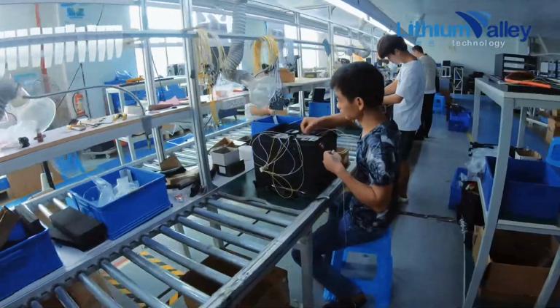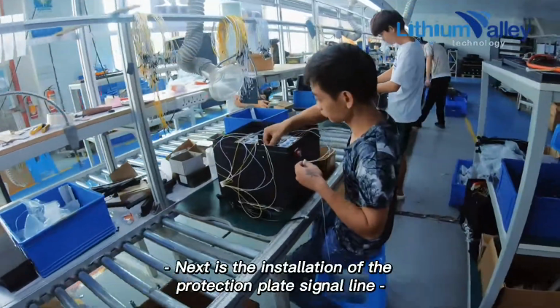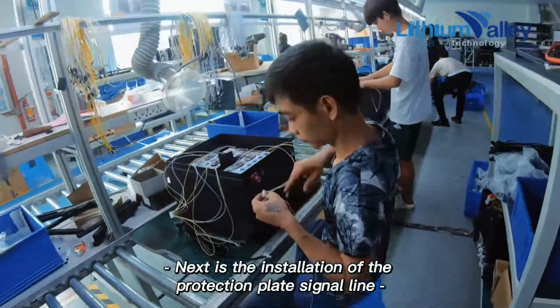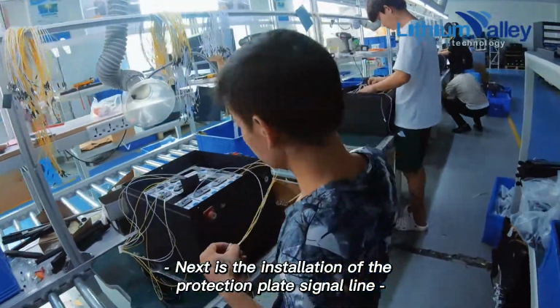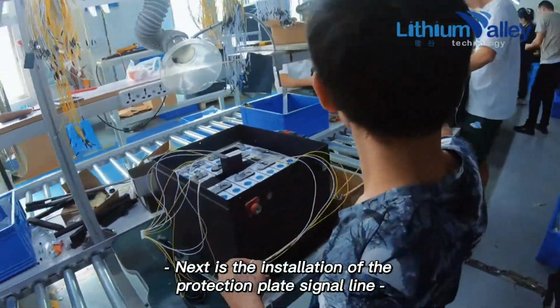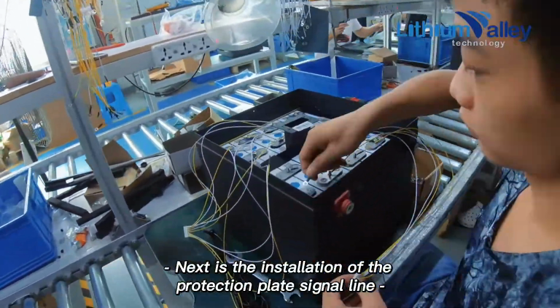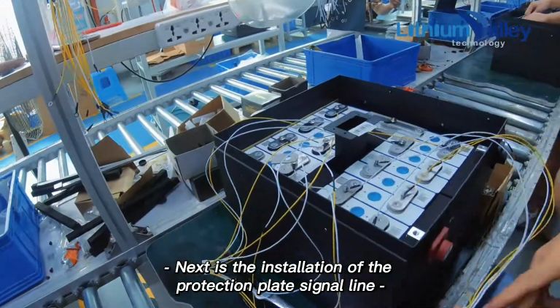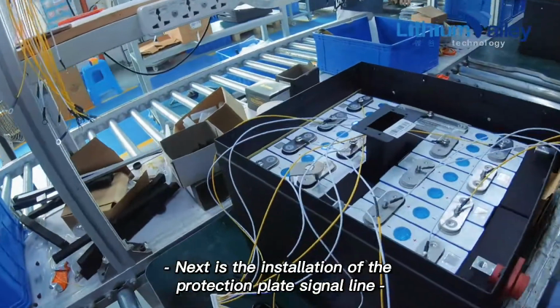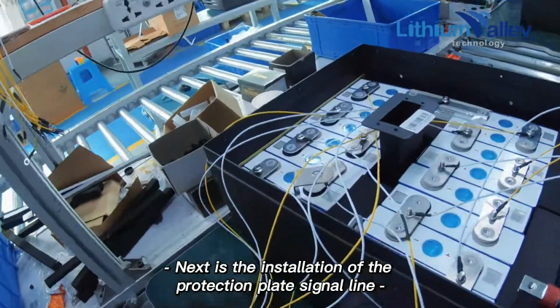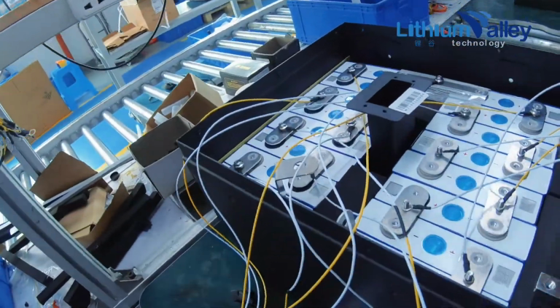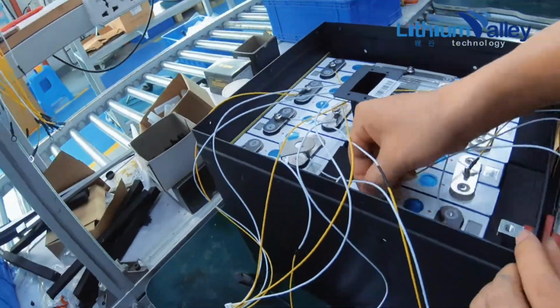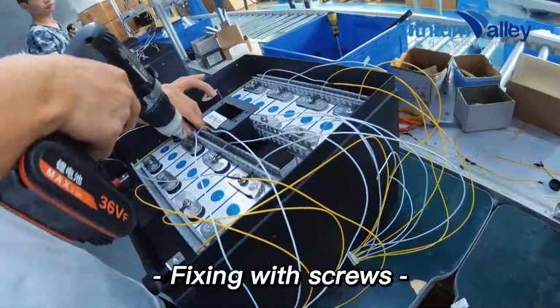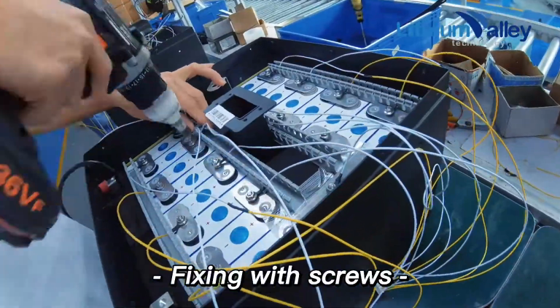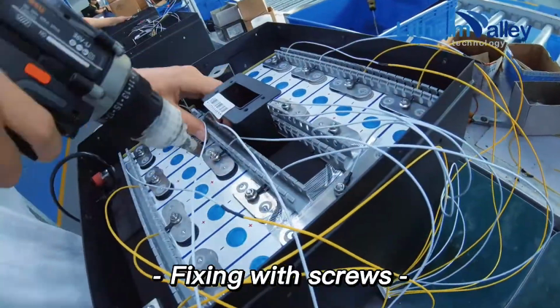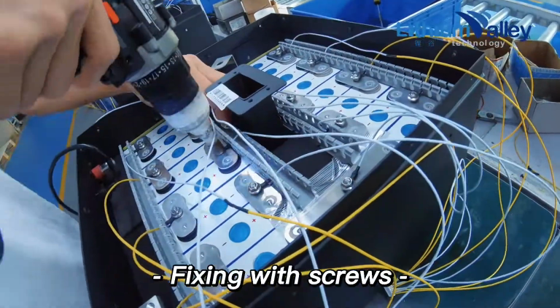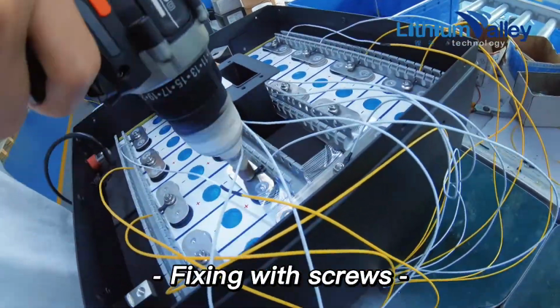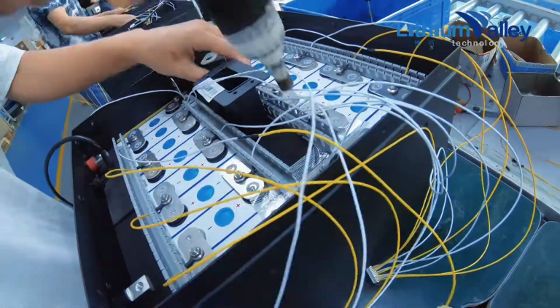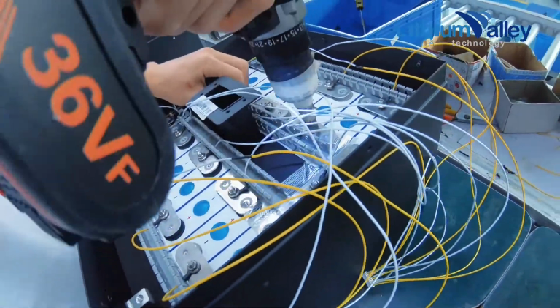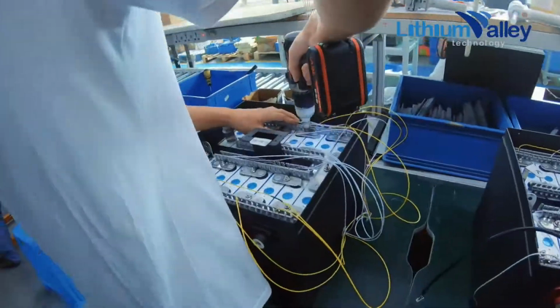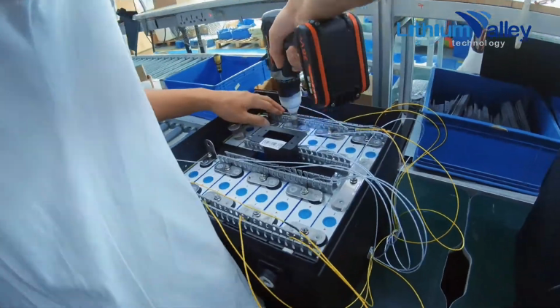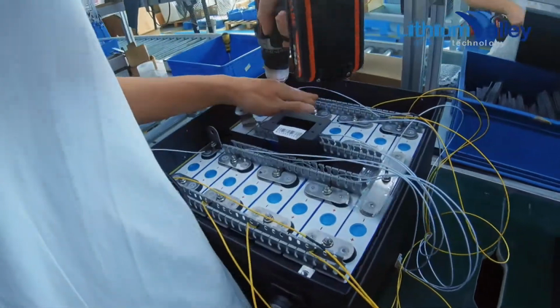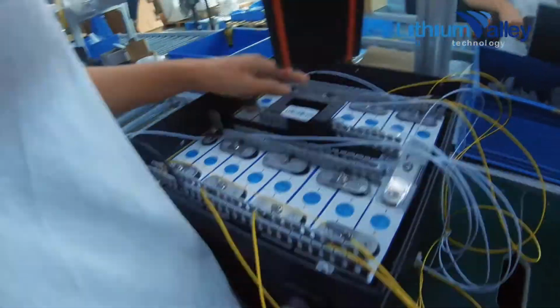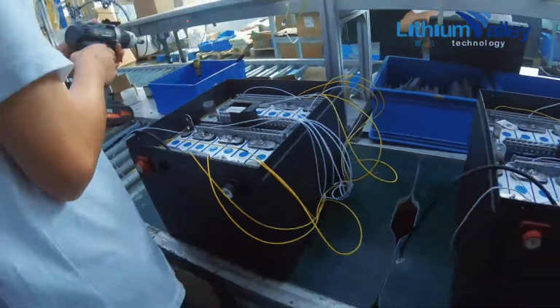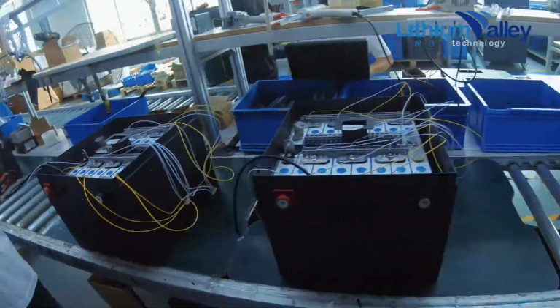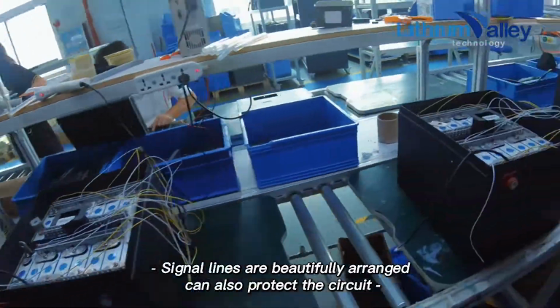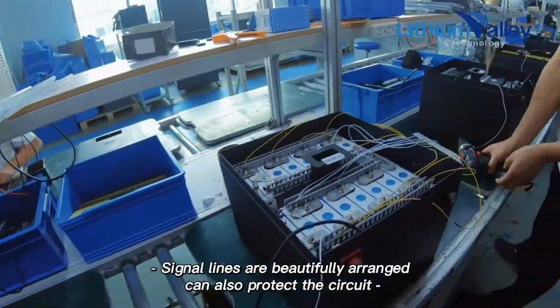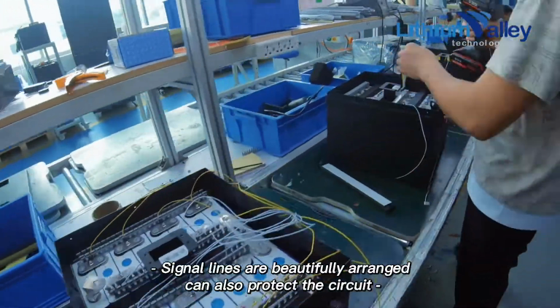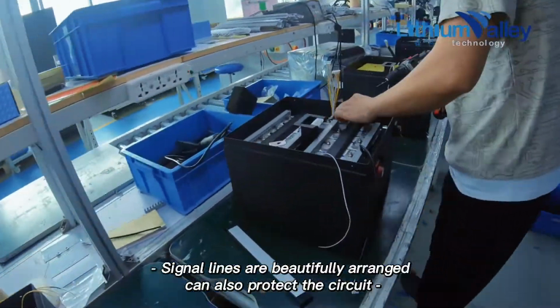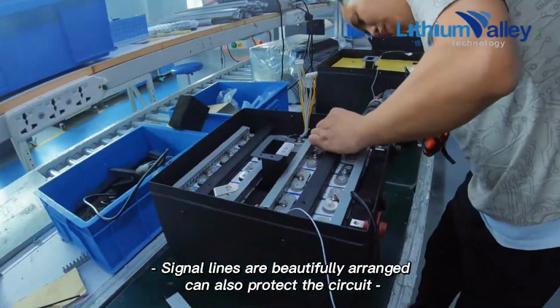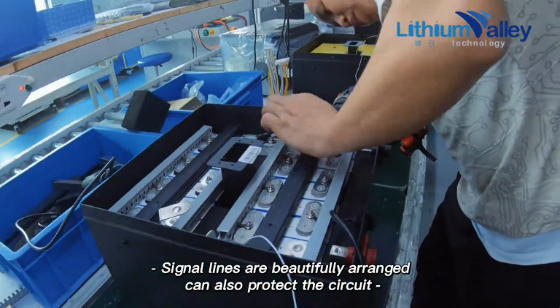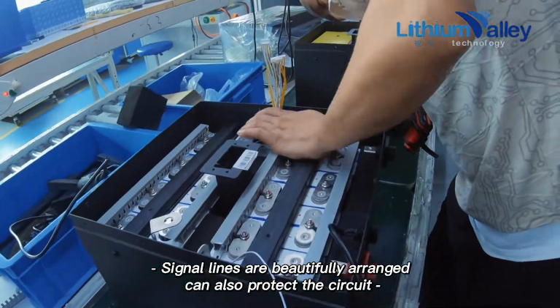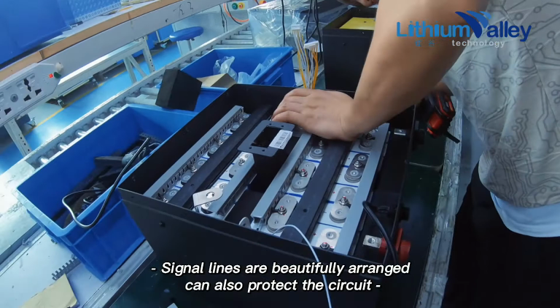Next is the installation of the protection plate signal line, fixing with screws. Signal lines are beautifully arranged to also protect the circuit.